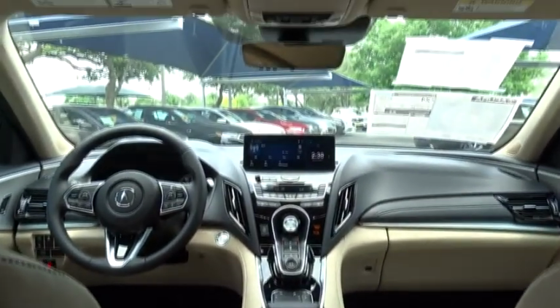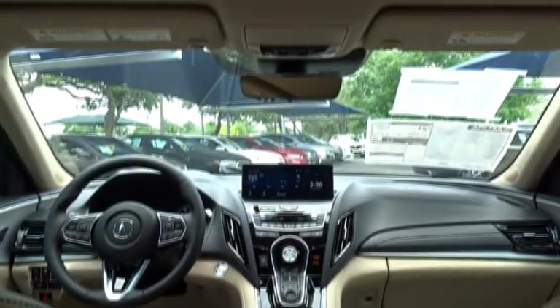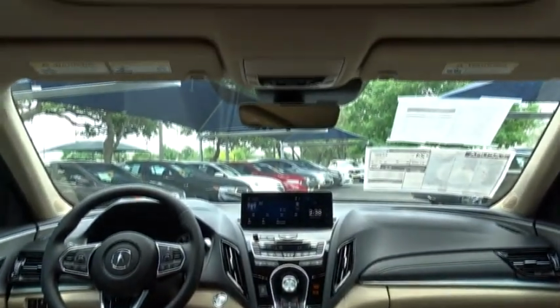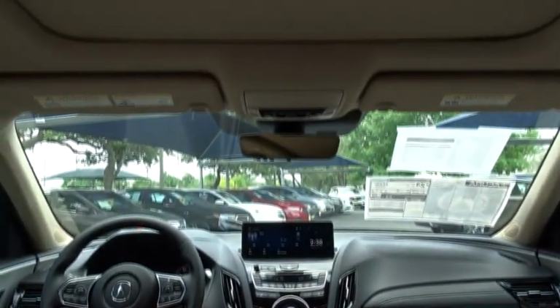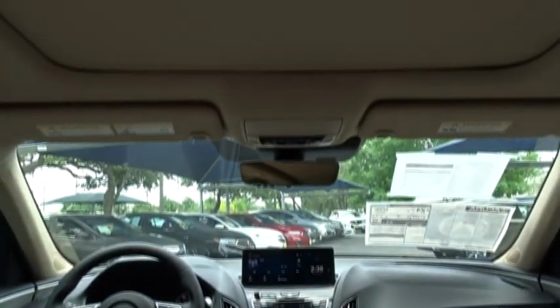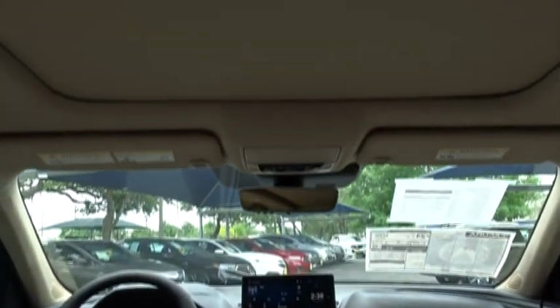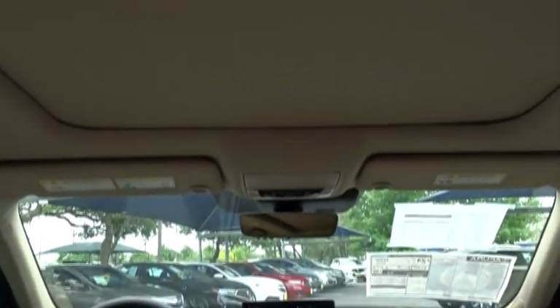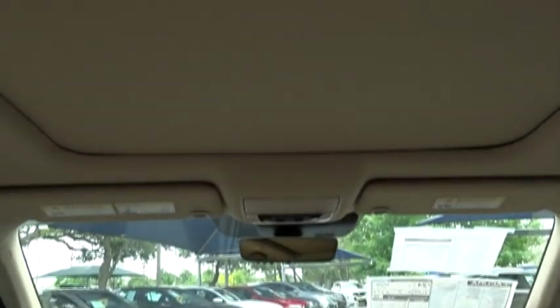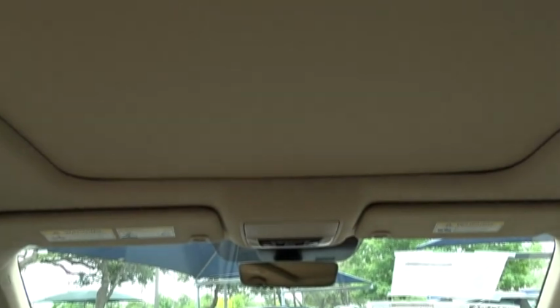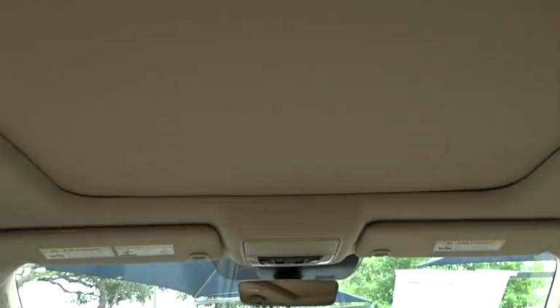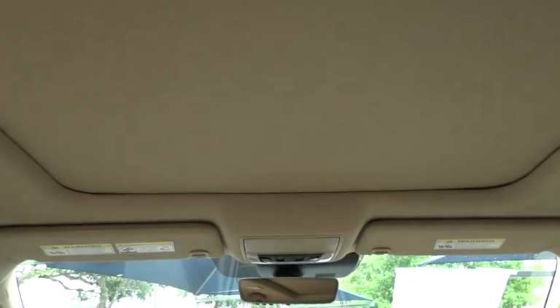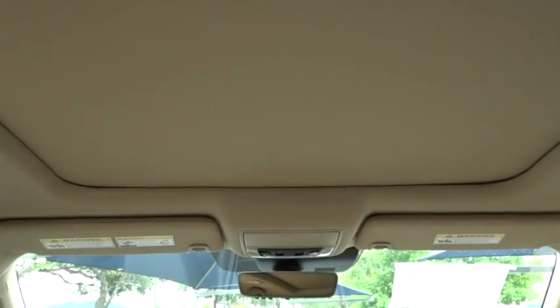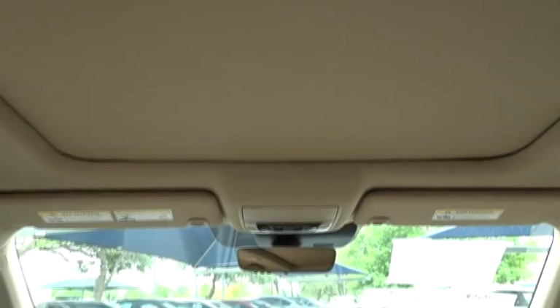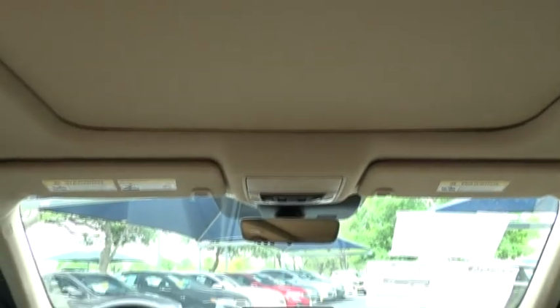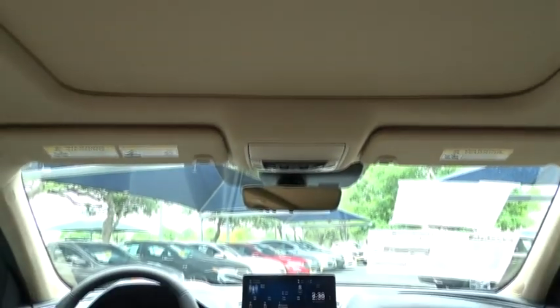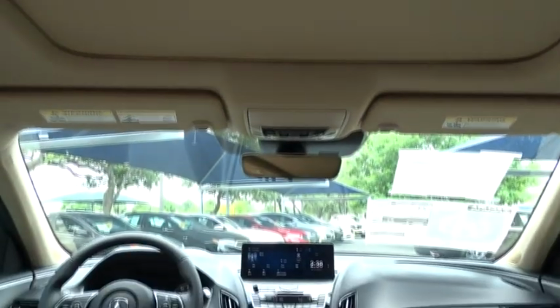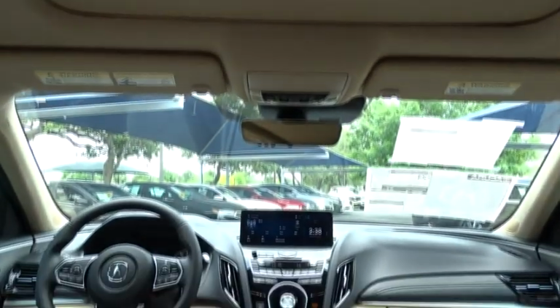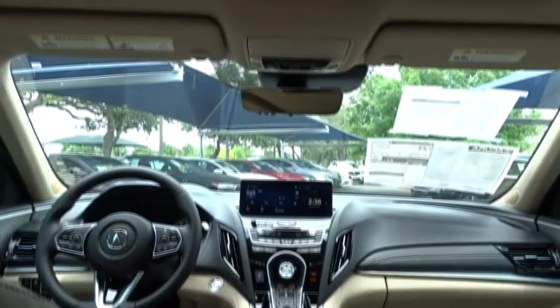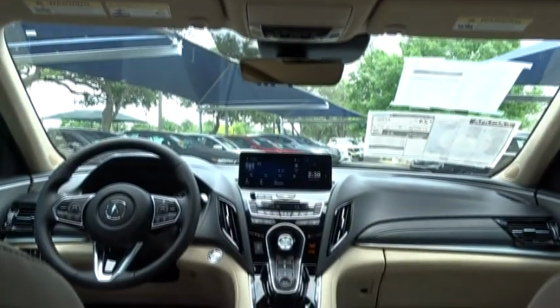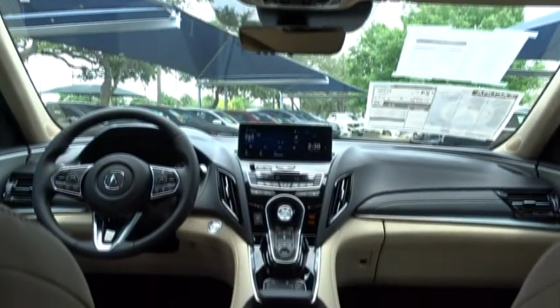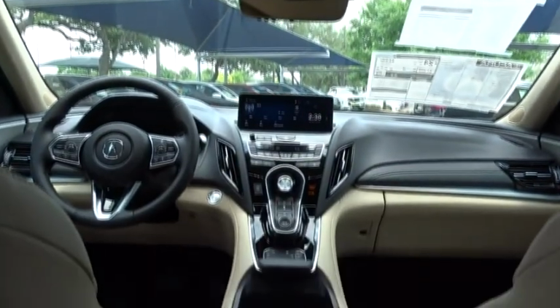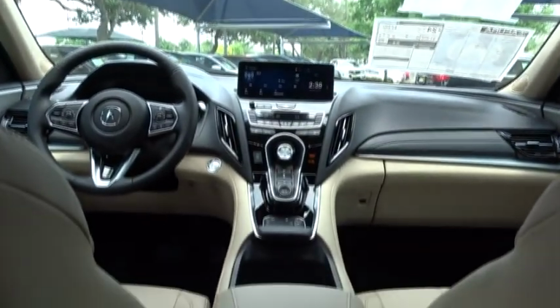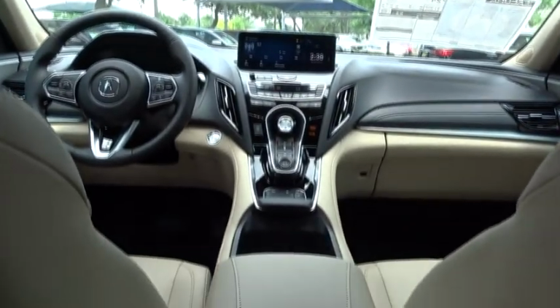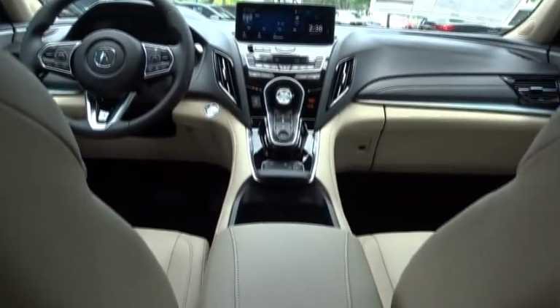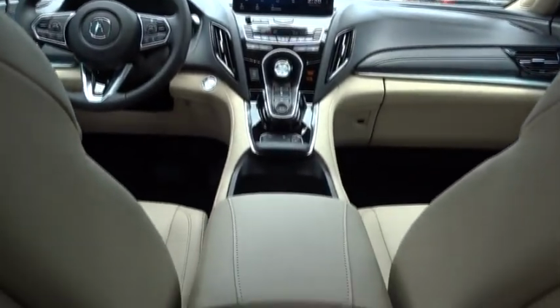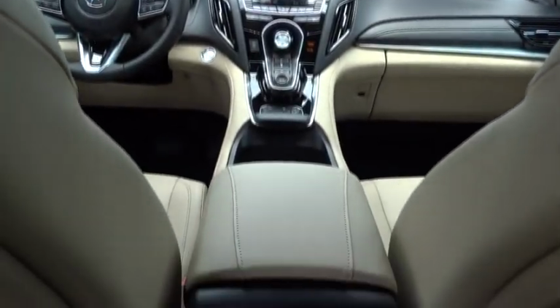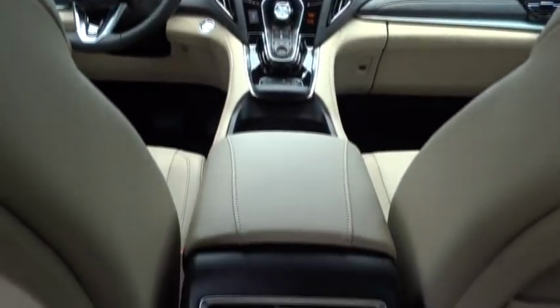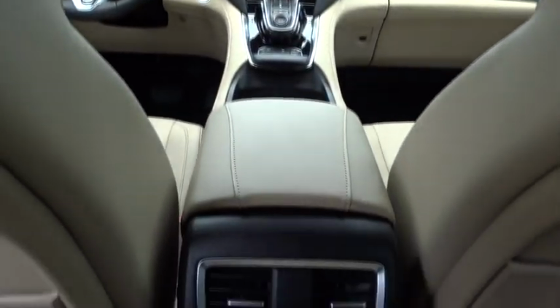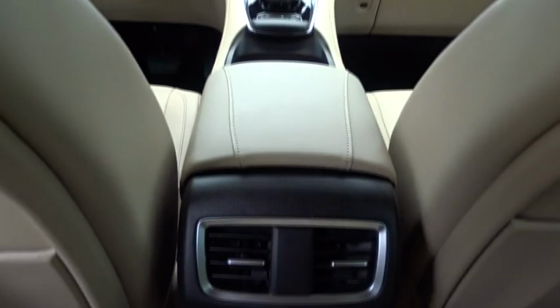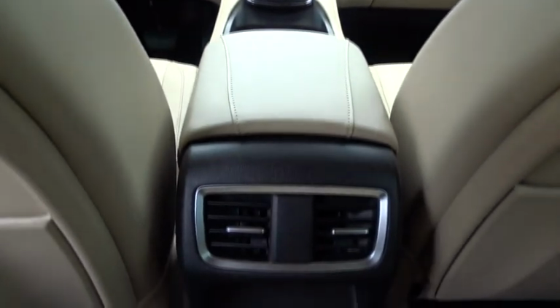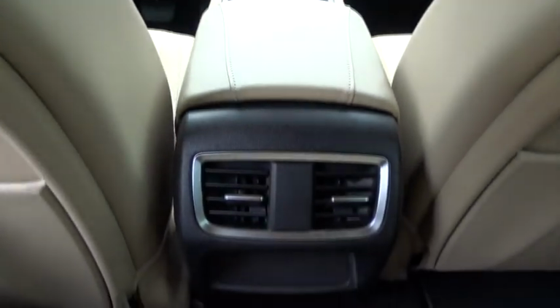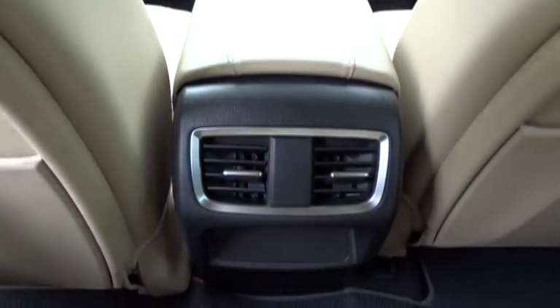Adjustable steering wheel, four-wheel disc brakes, floor mats, aluminum wheels, keyless start, cruise control, auto dimming rear view mirror.